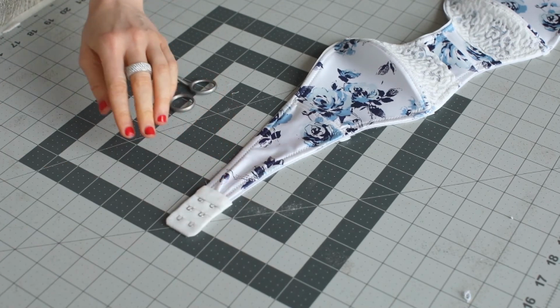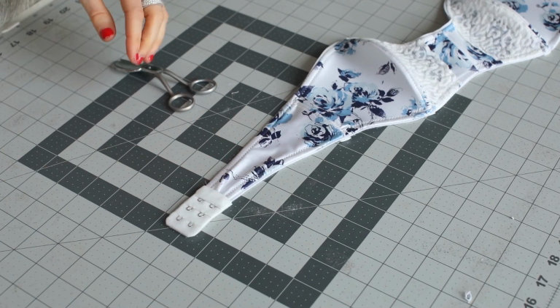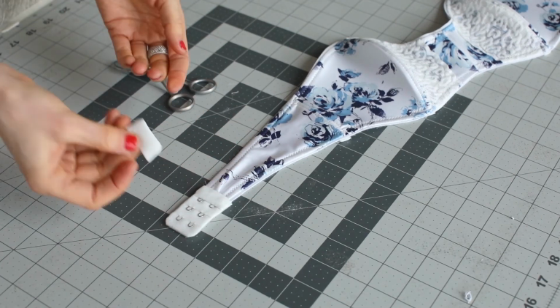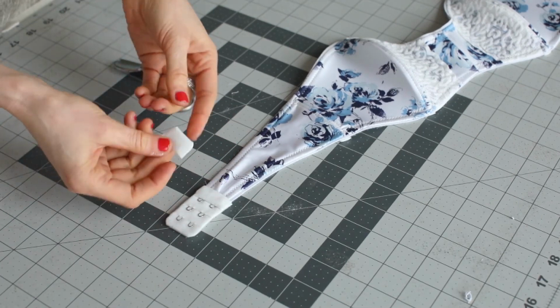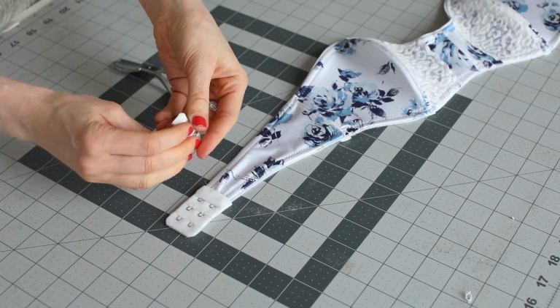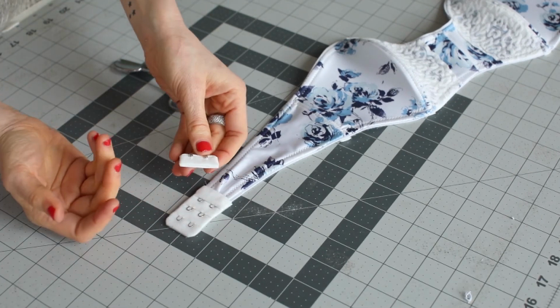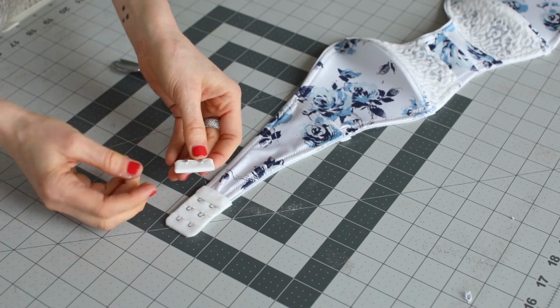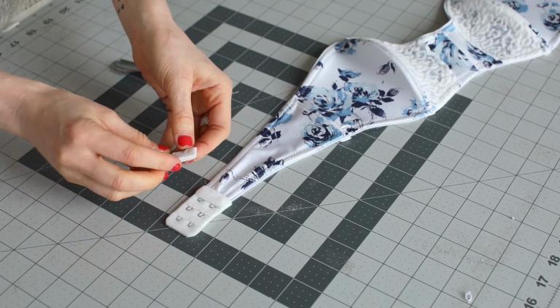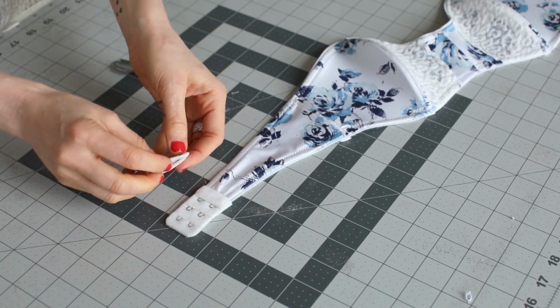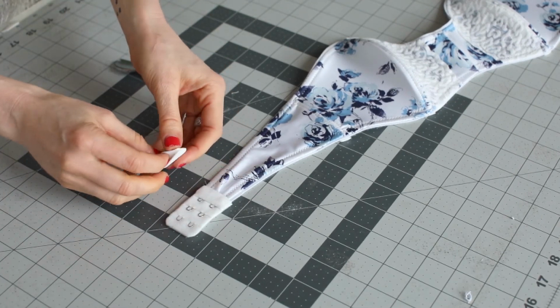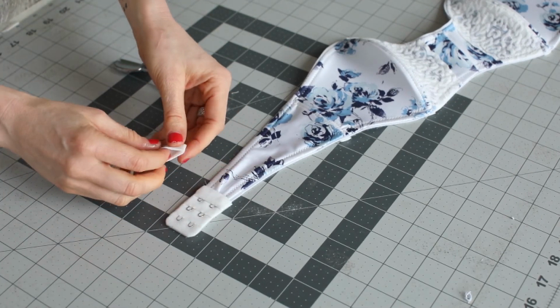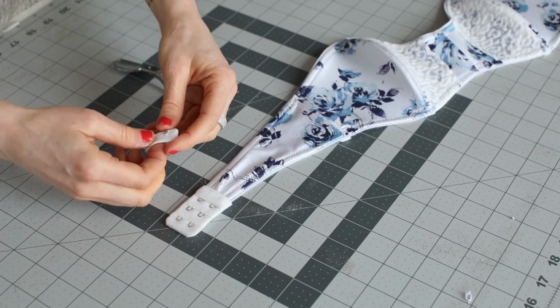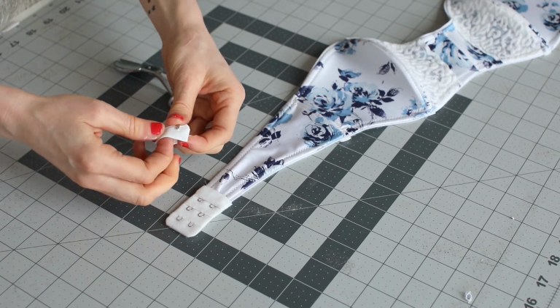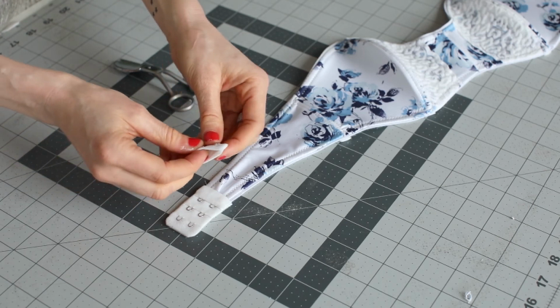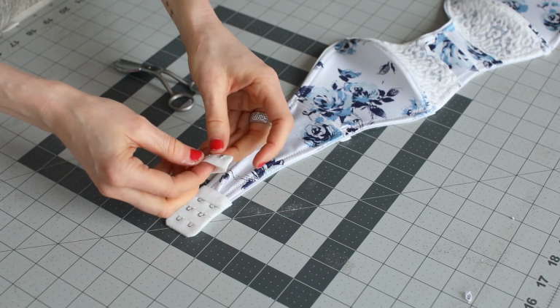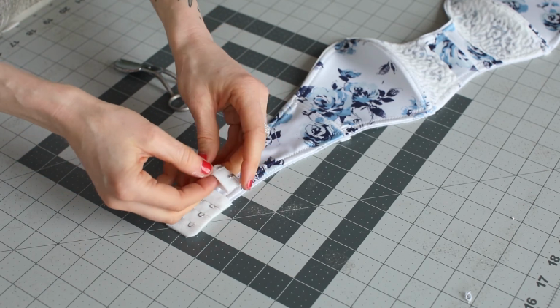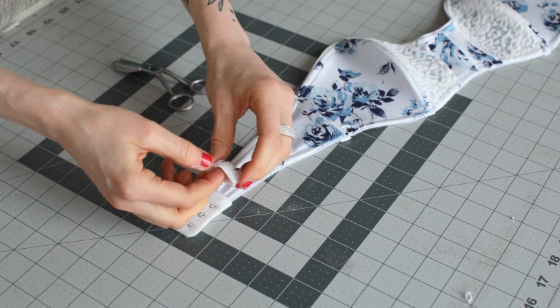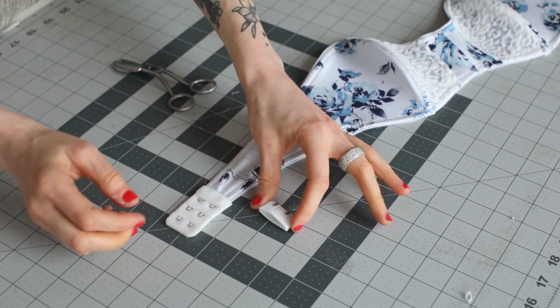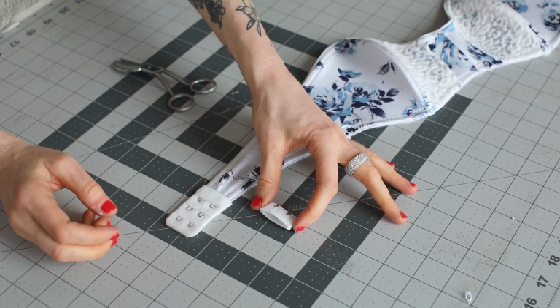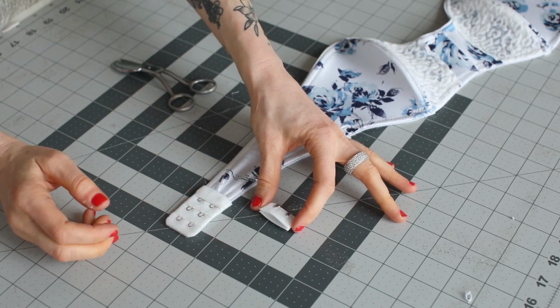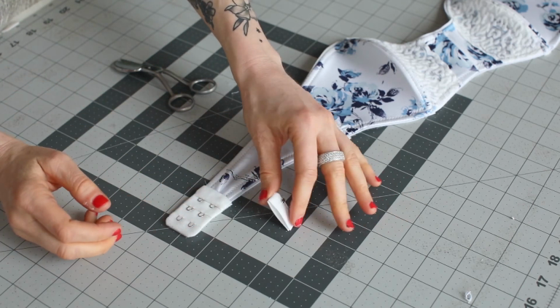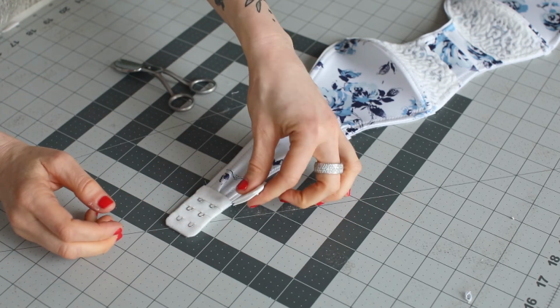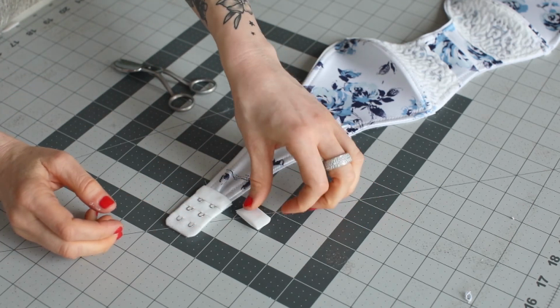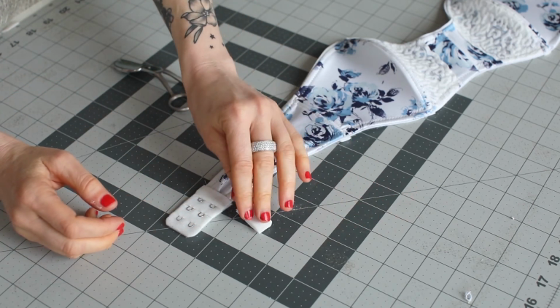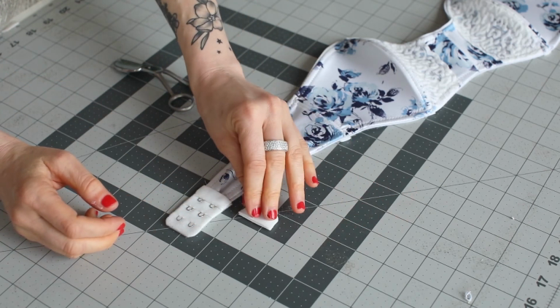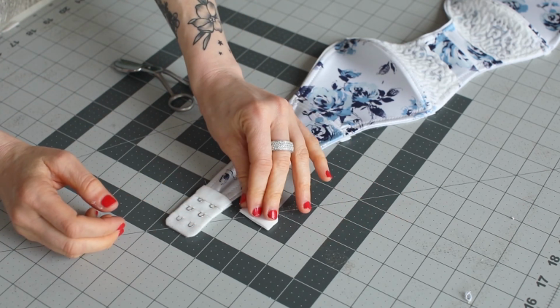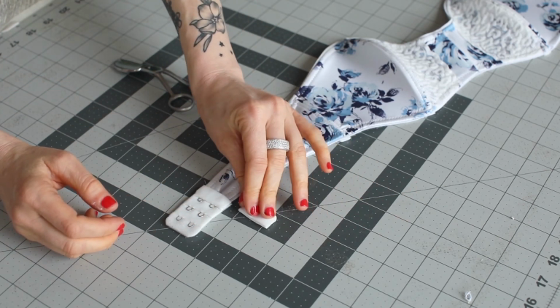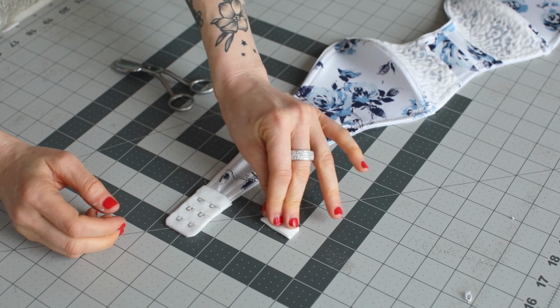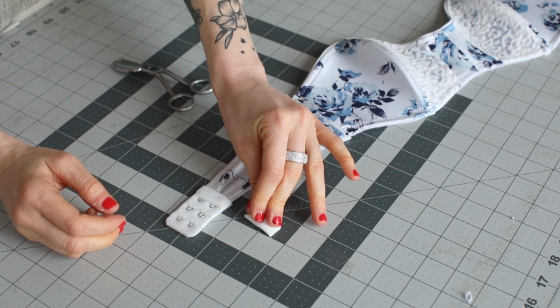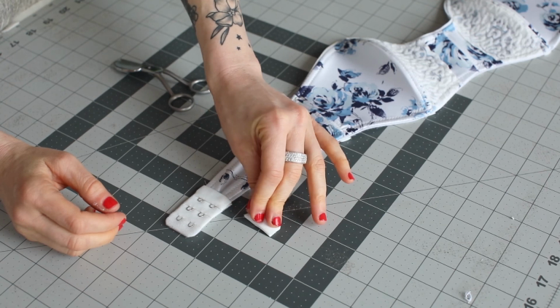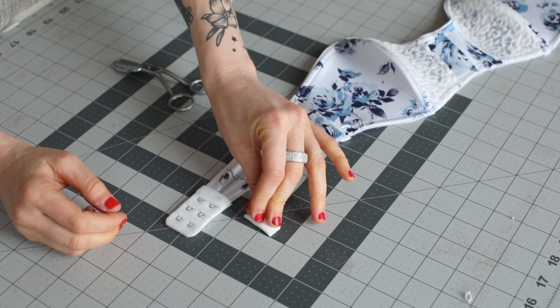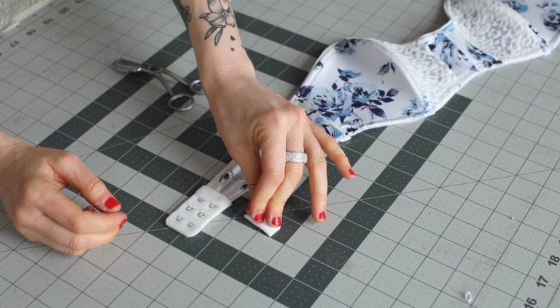You'll do the same thing for the hooks, except with the hooks you want to sew it face side up — because if you do it face side down, it'll ruin your machine.